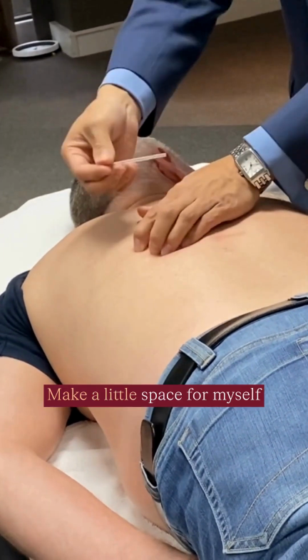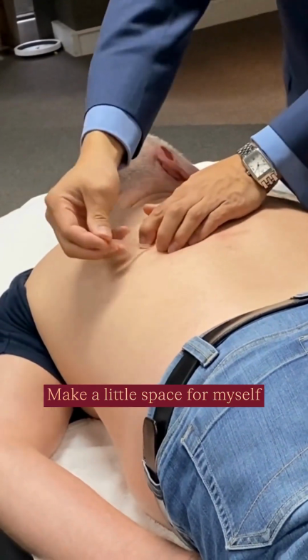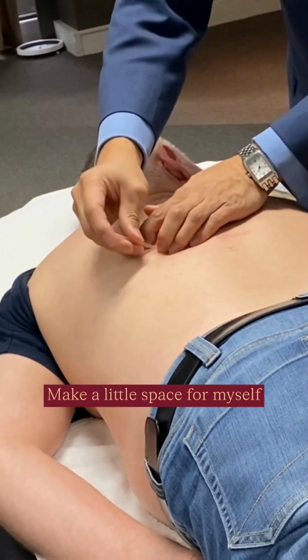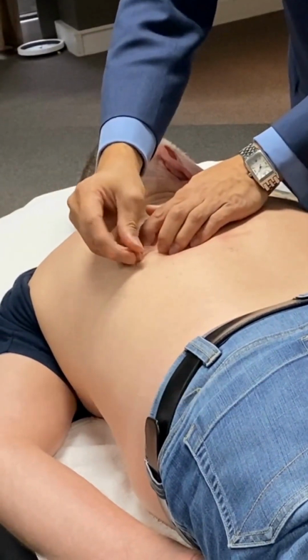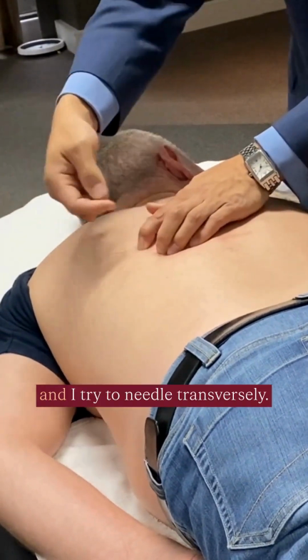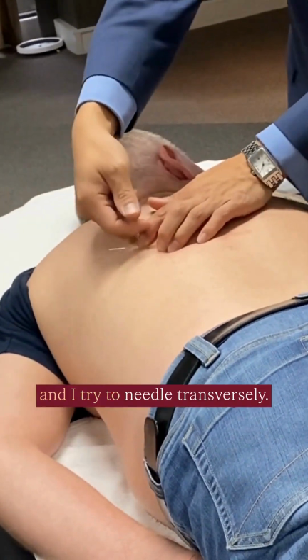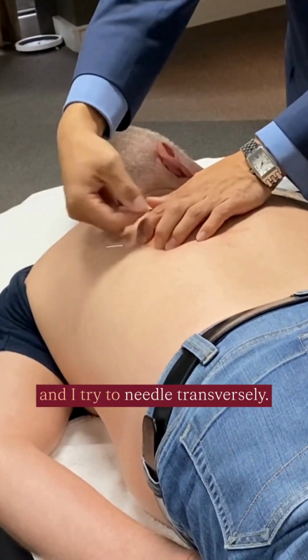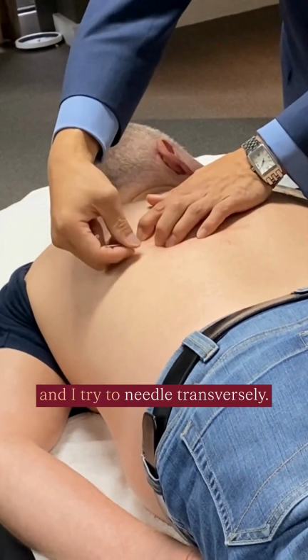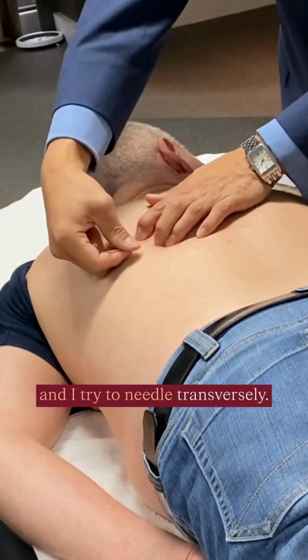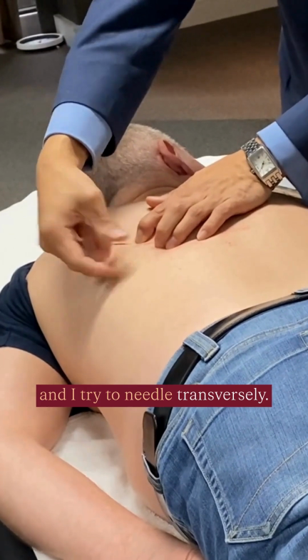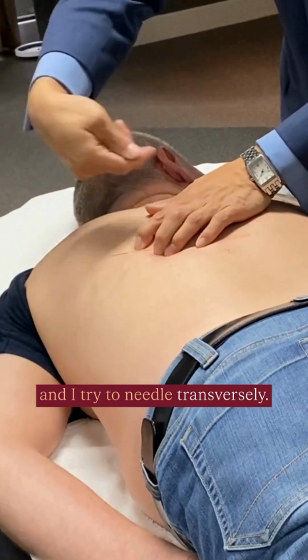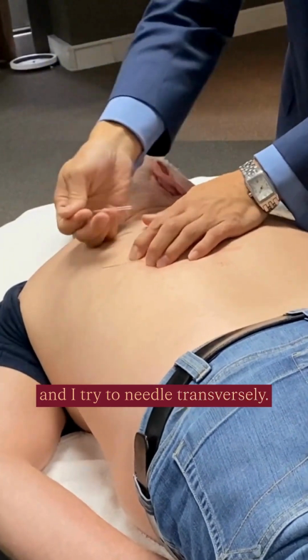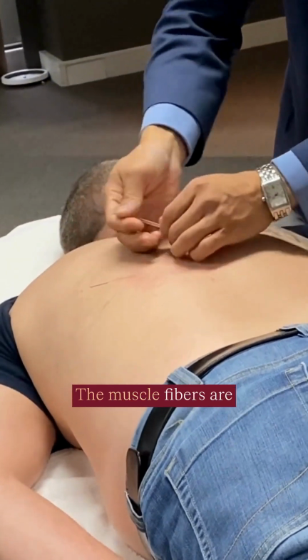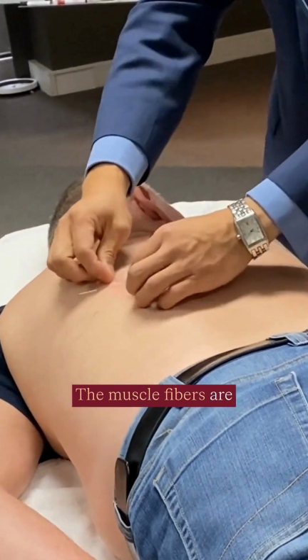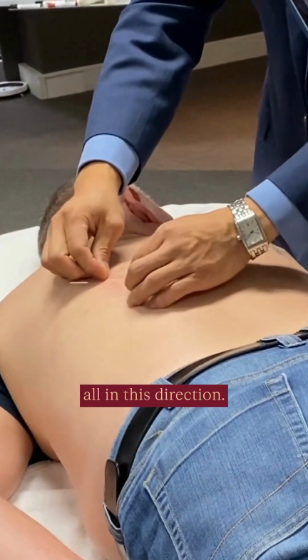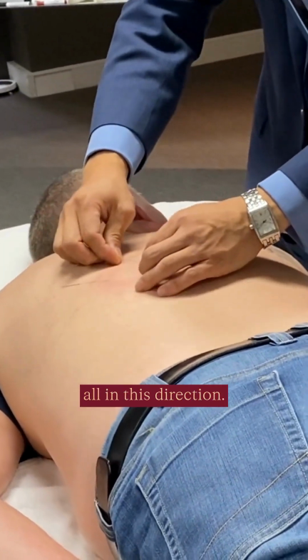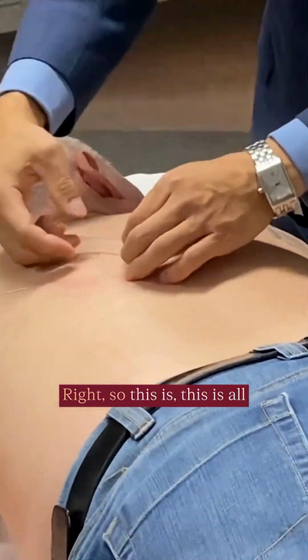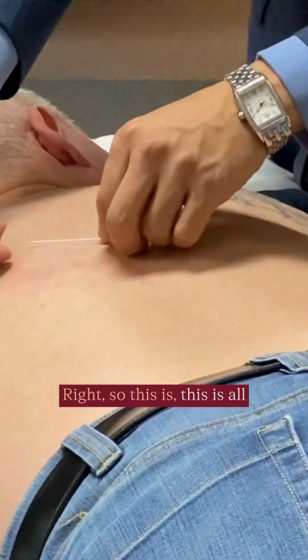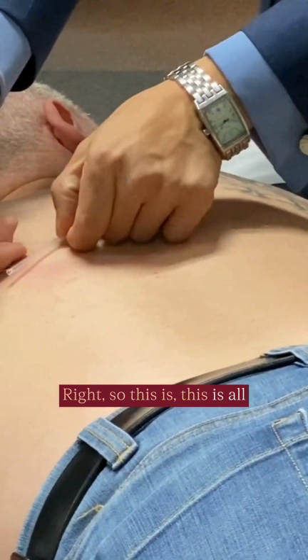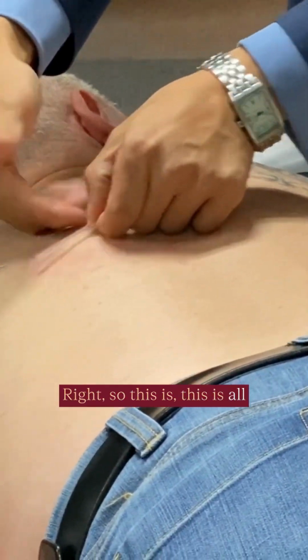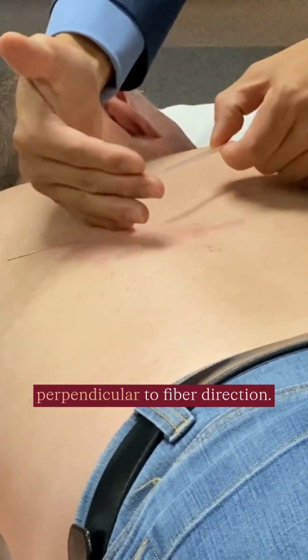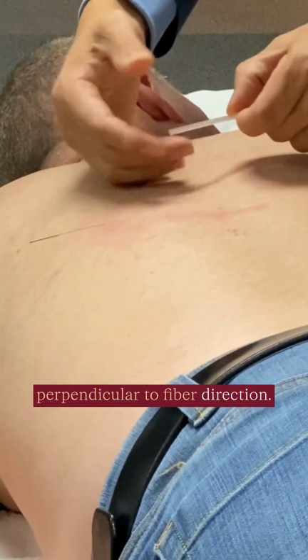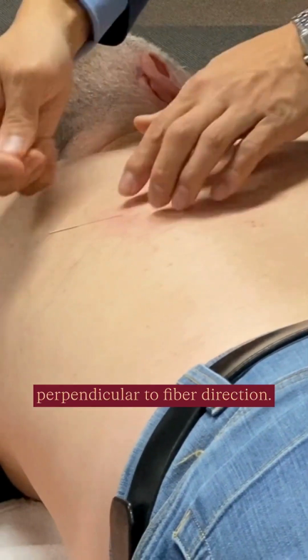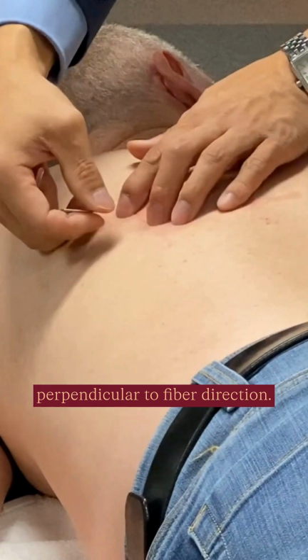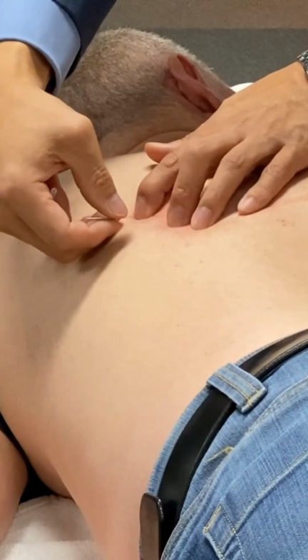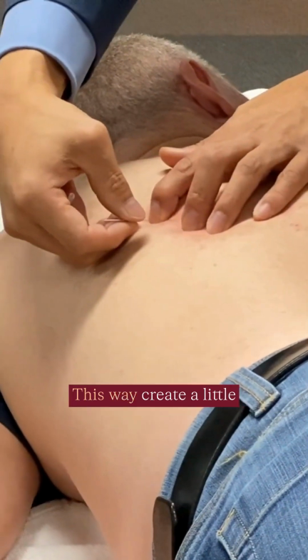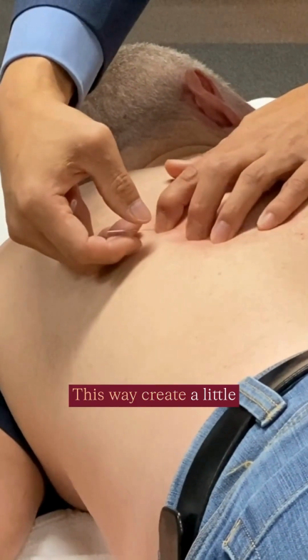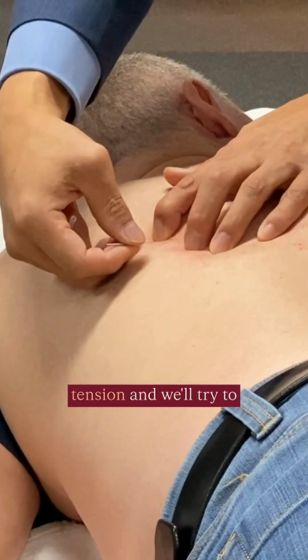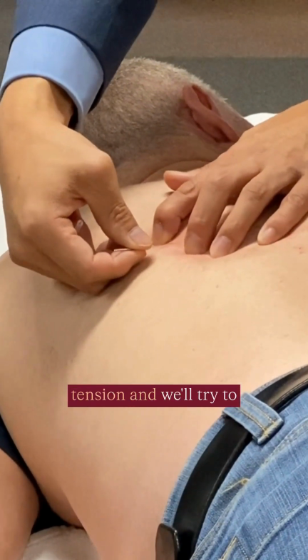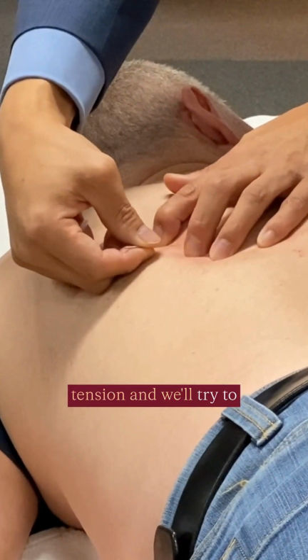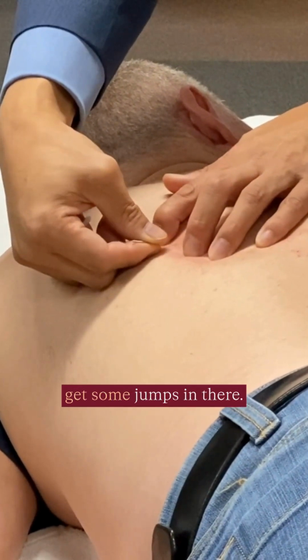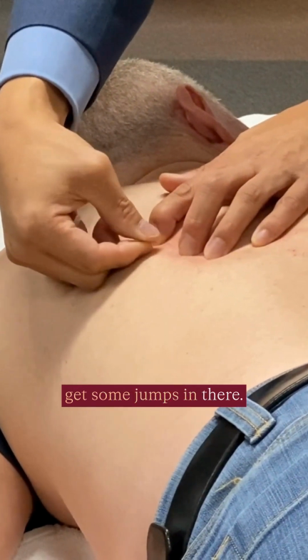I make a little space for myself, and I try to needle transversely. The muscle fibers are all in this direction, so this is all perpendicular to the fiber direction. With cranial tension, I'm going to try to get some jumps in there.